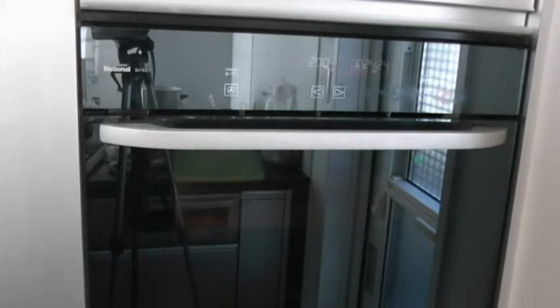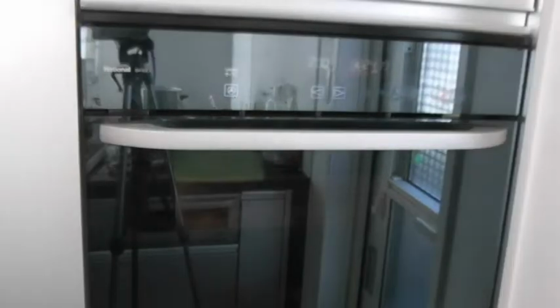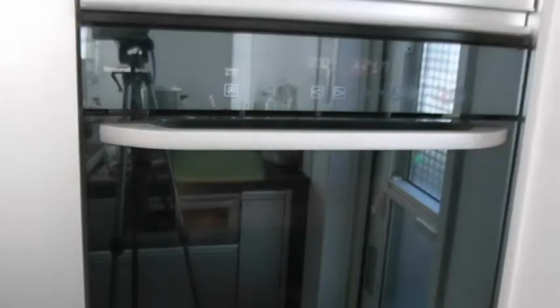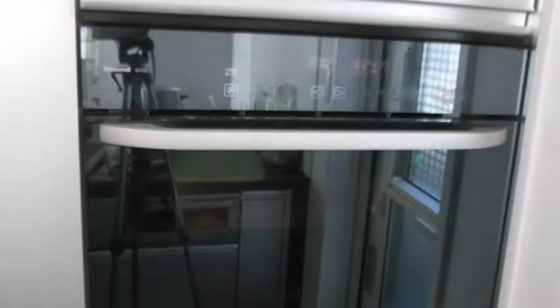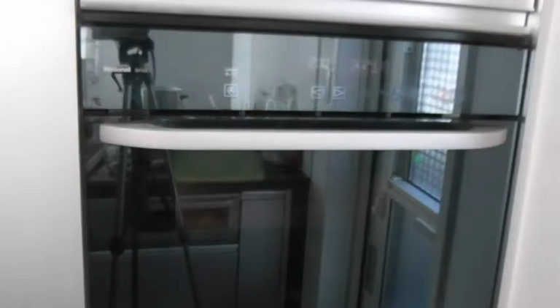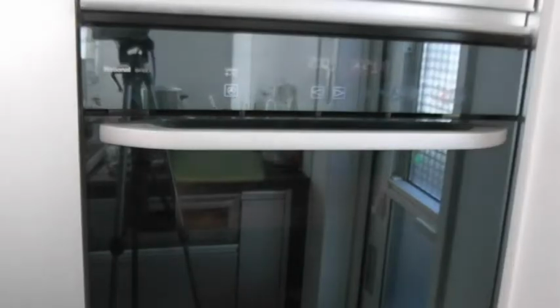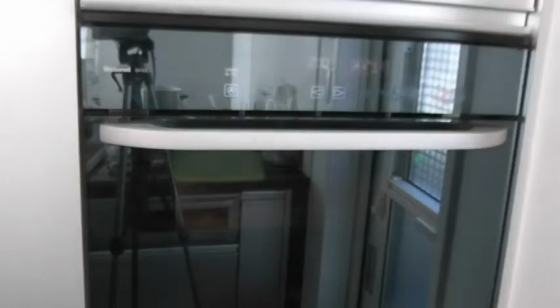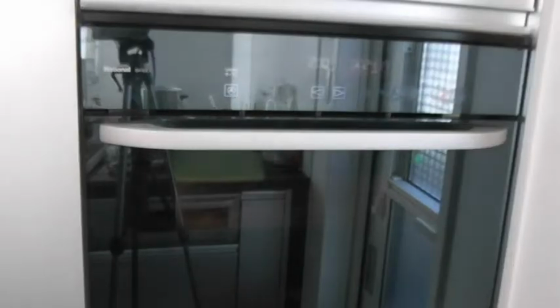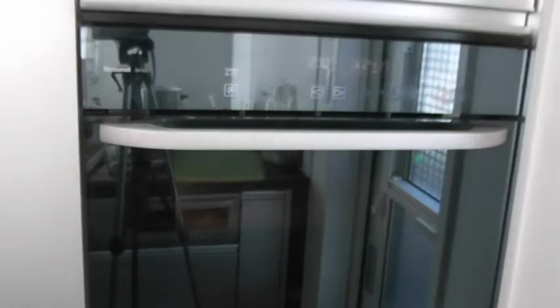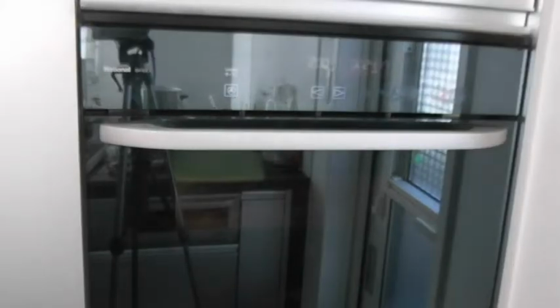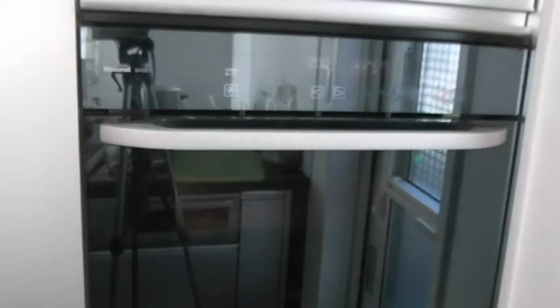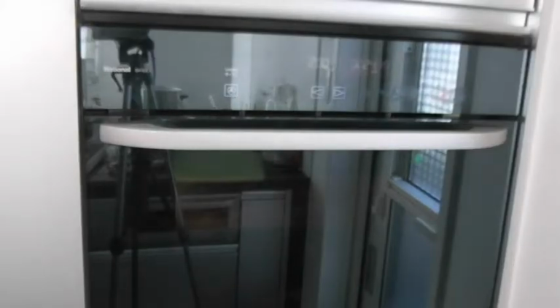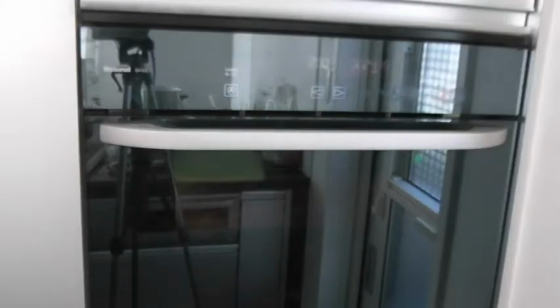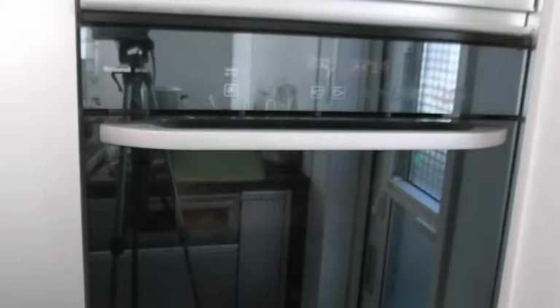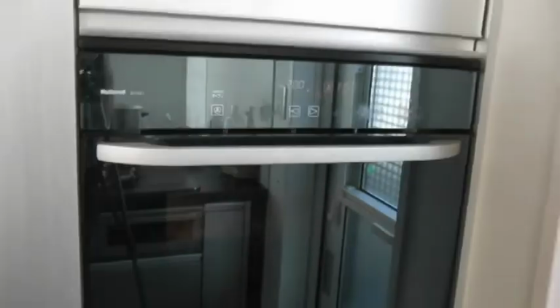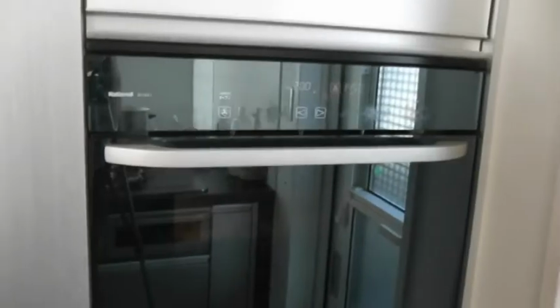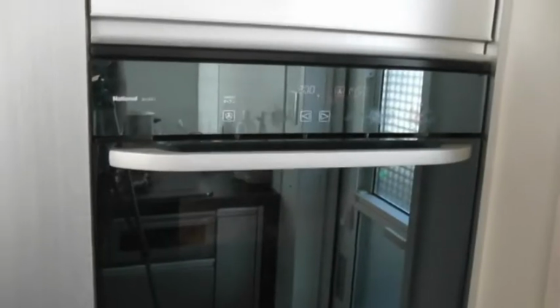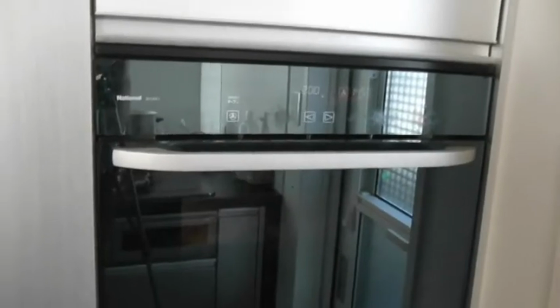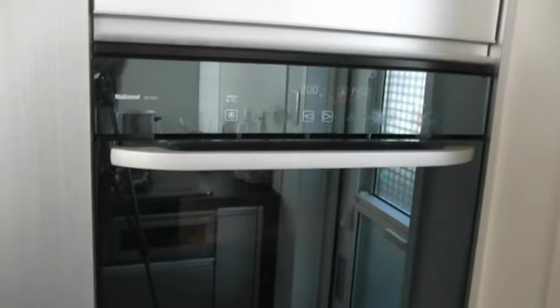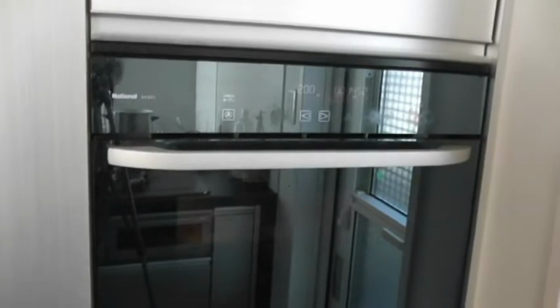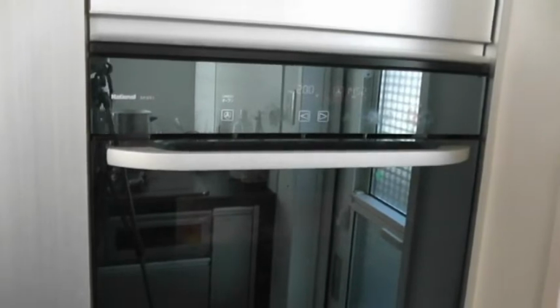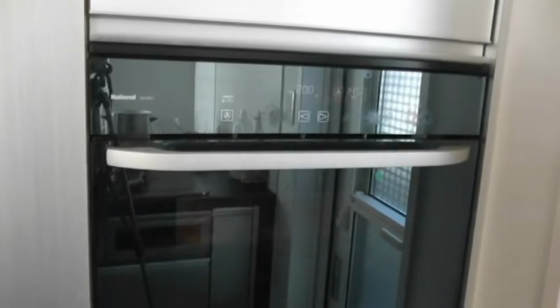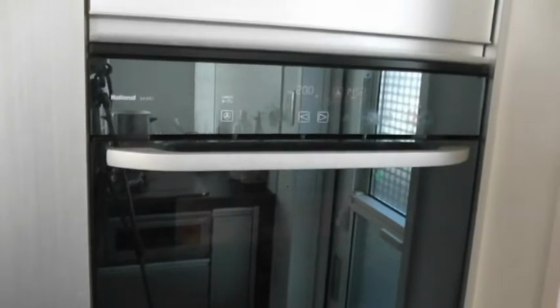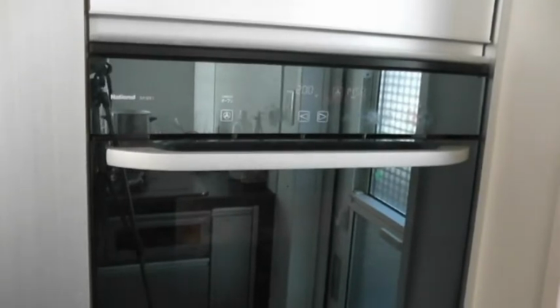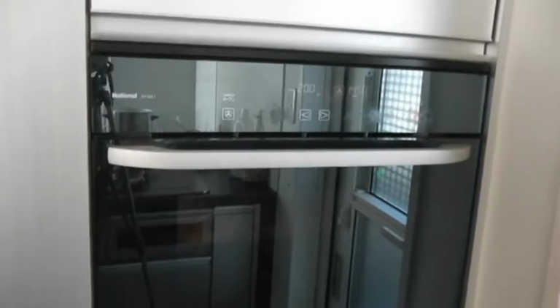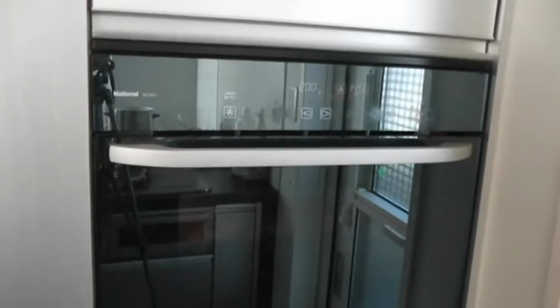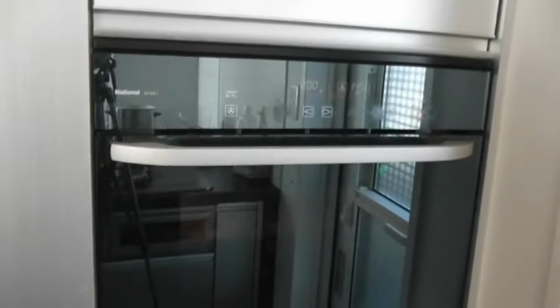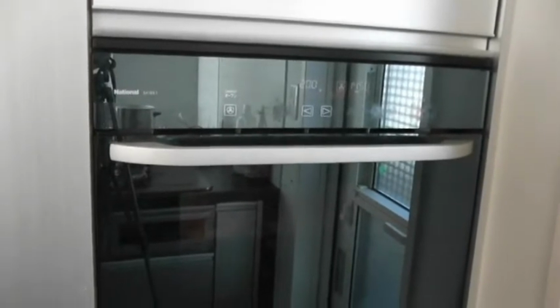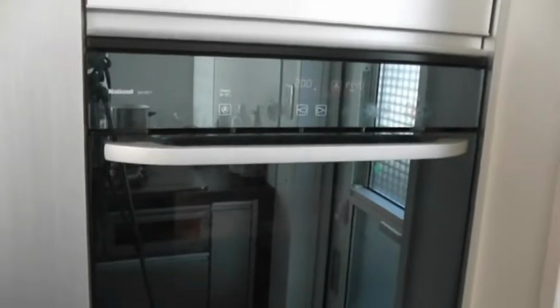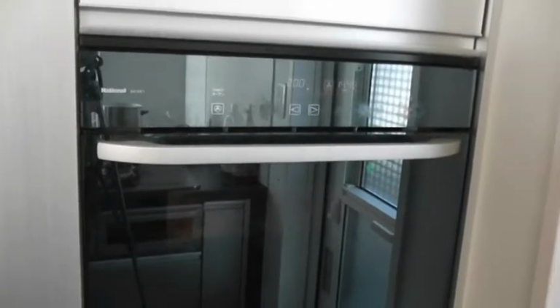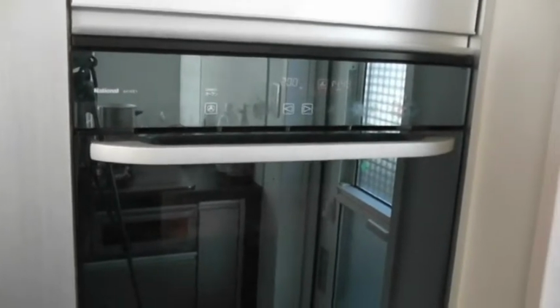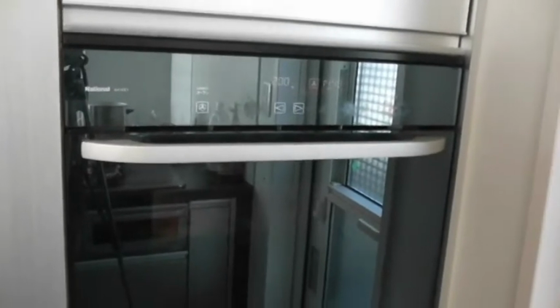Right now it's 11:20, so I'll come back around at 11:30. It's been about ten minutes and I'm going to take a peek.